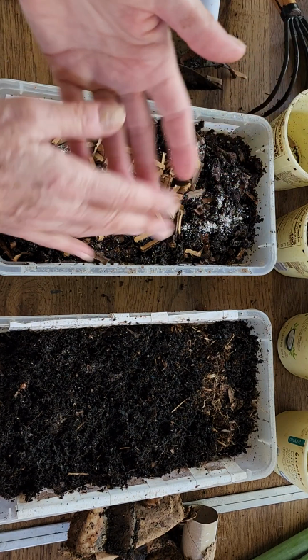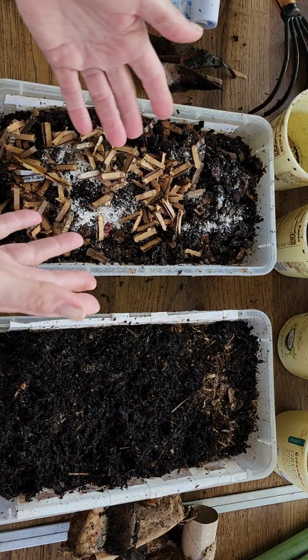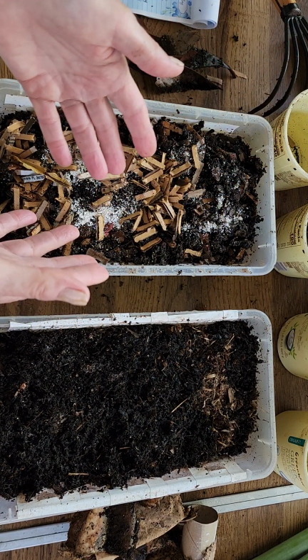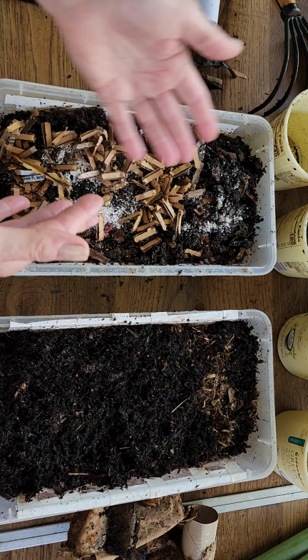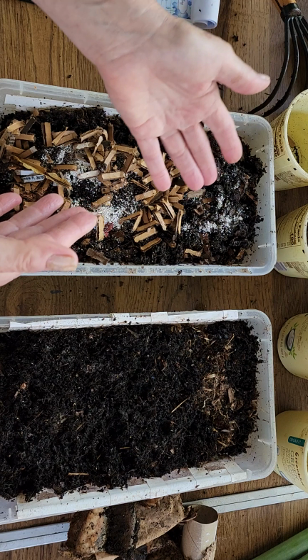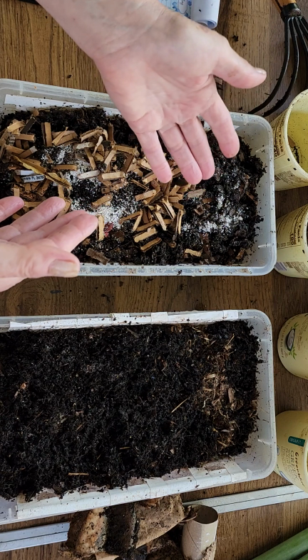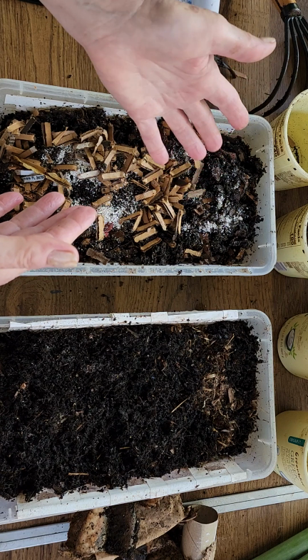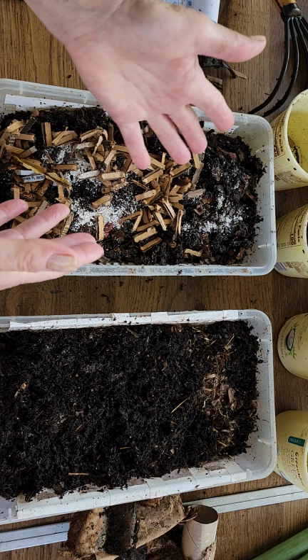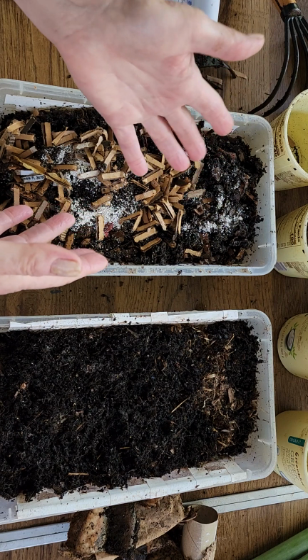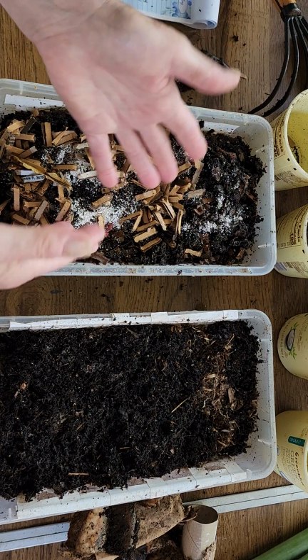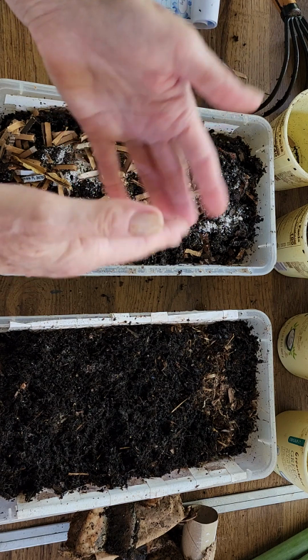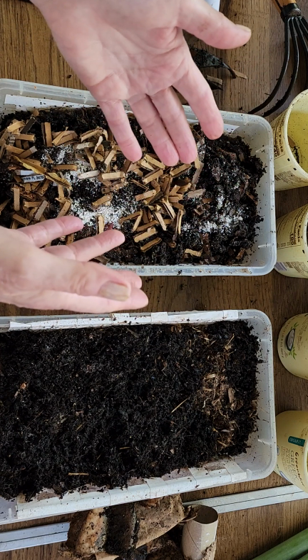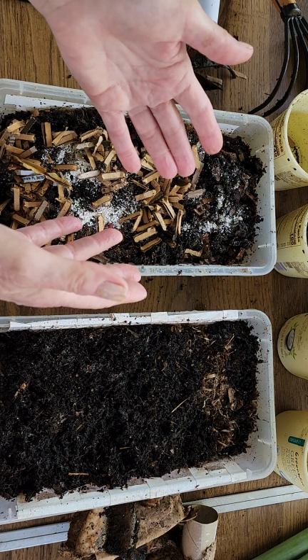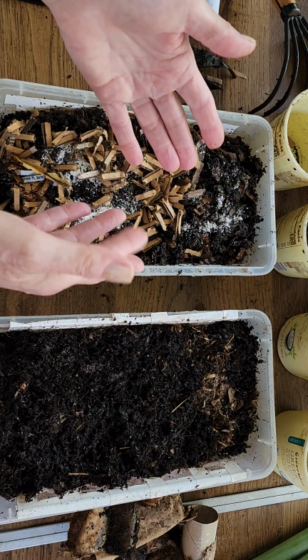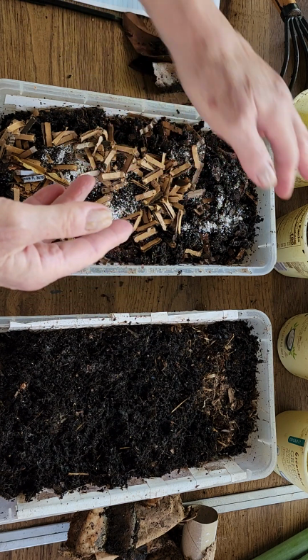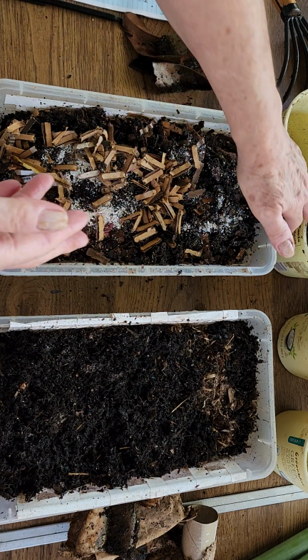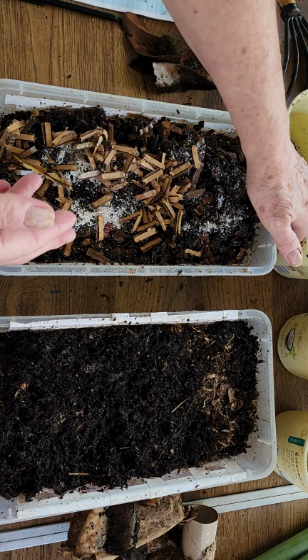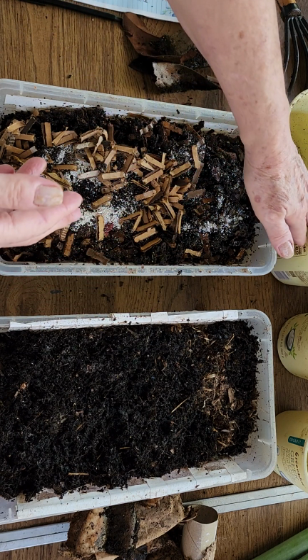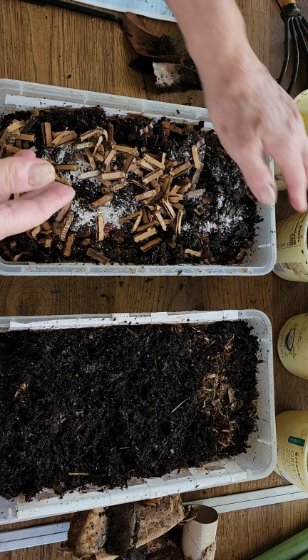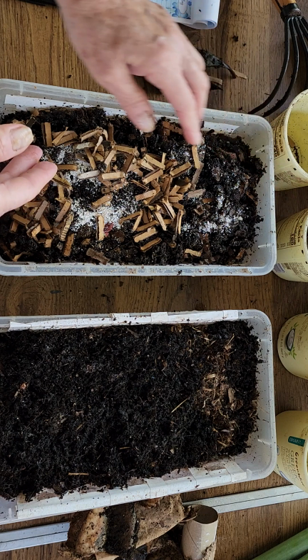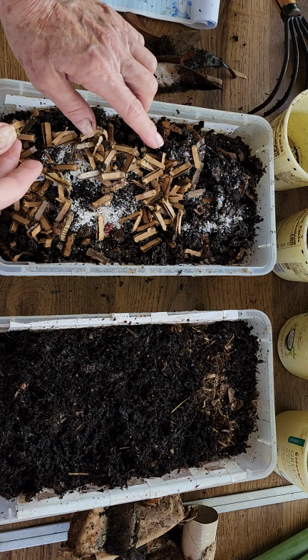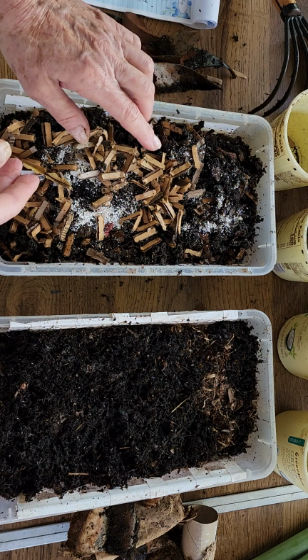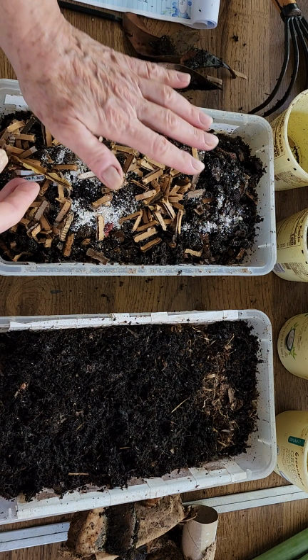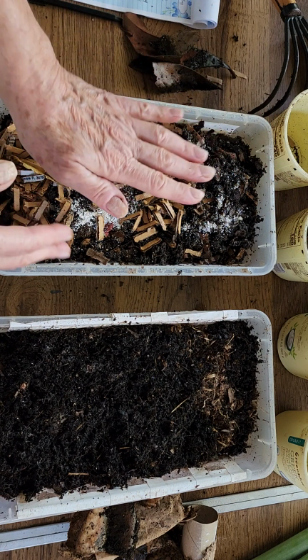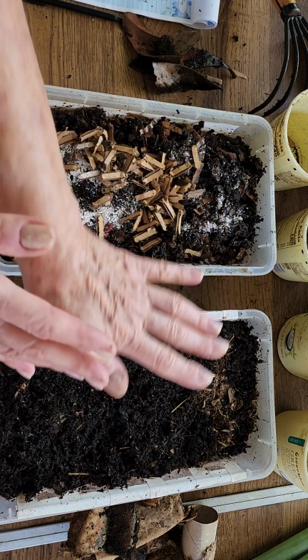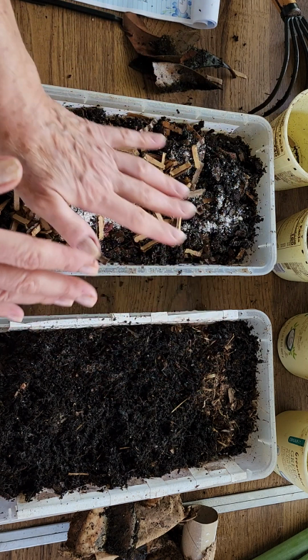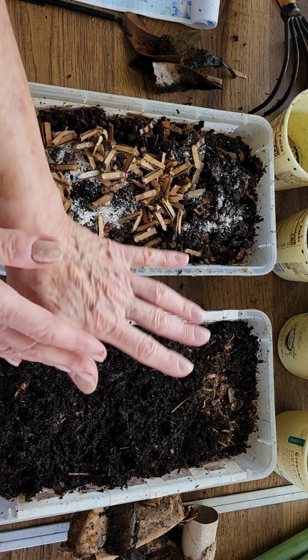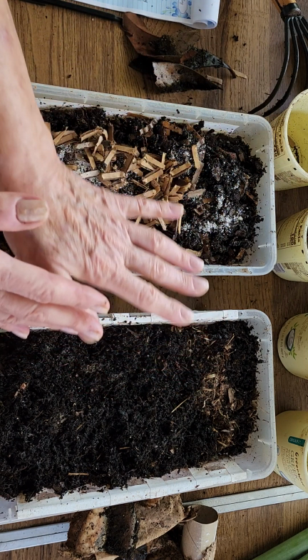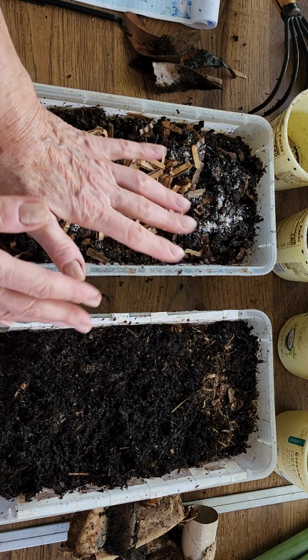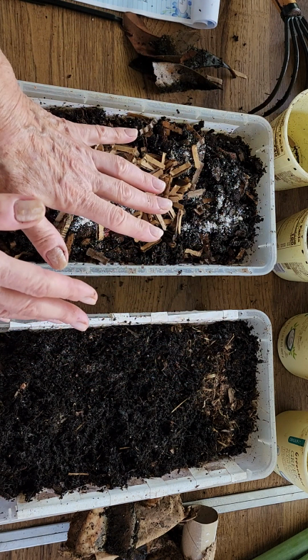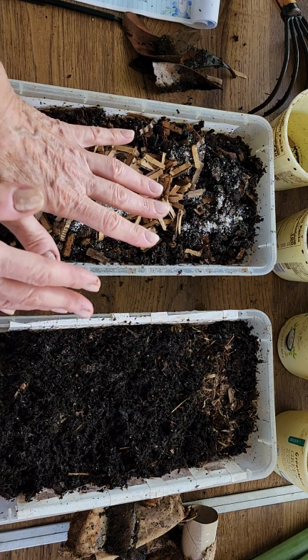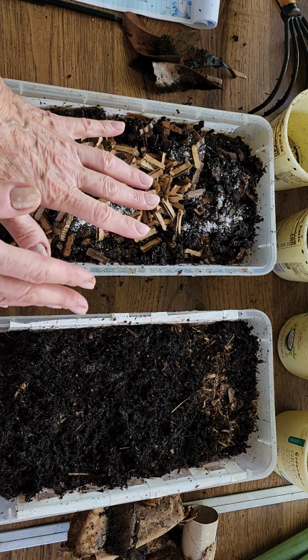Wet weight is always going to weigh more than light, fluffy weight. As I said, I've tried to run them both the same weight.